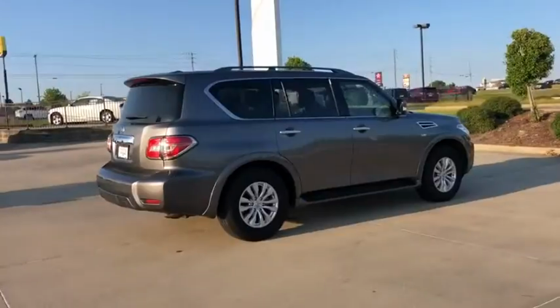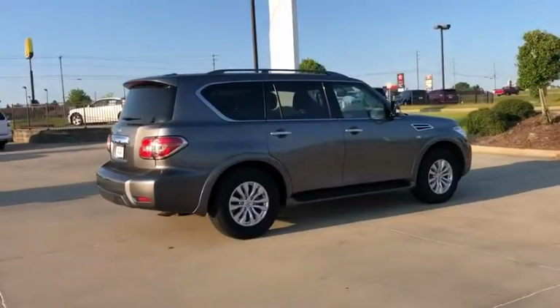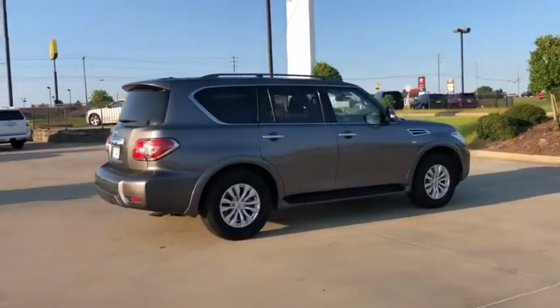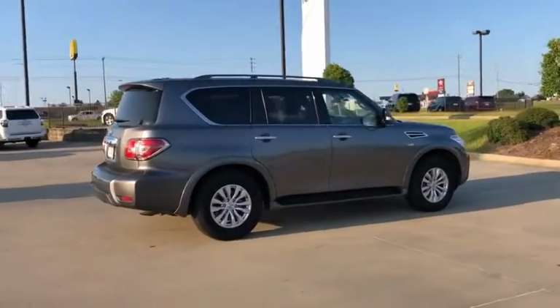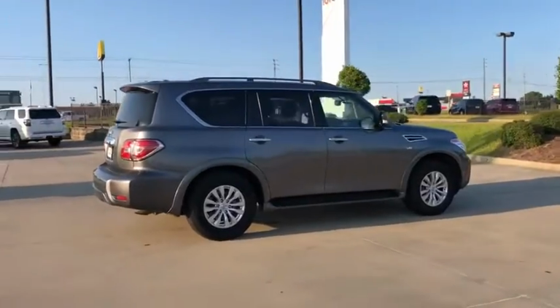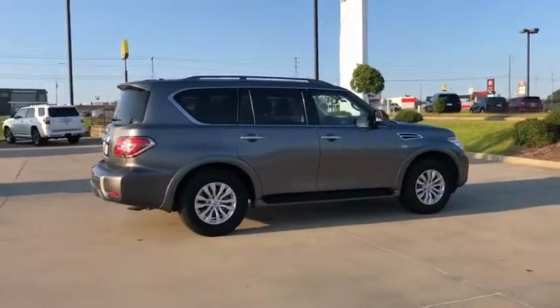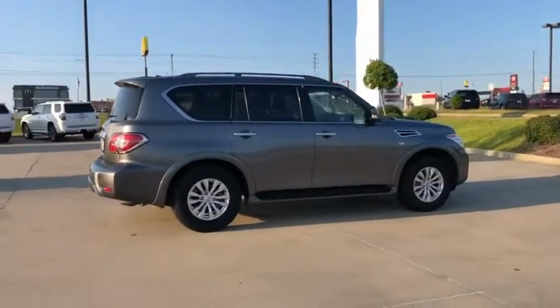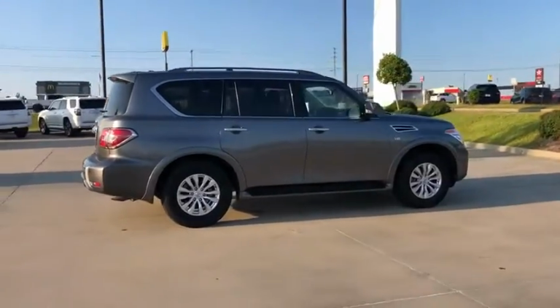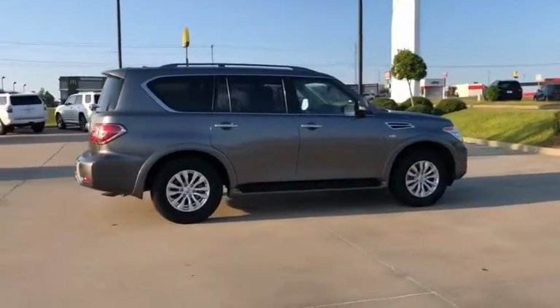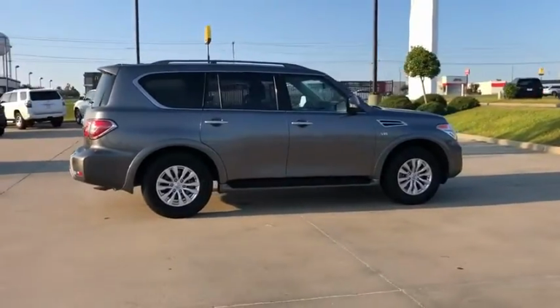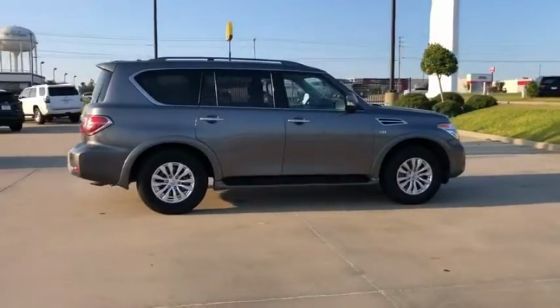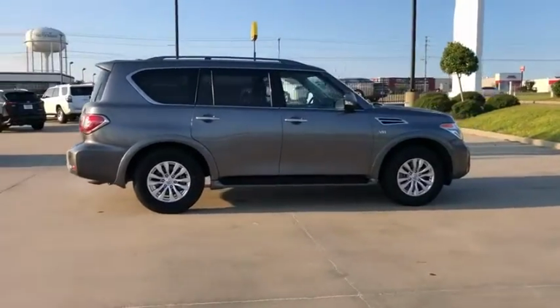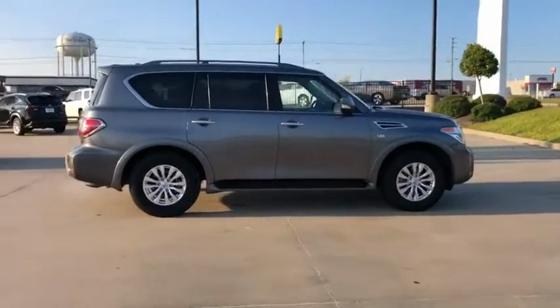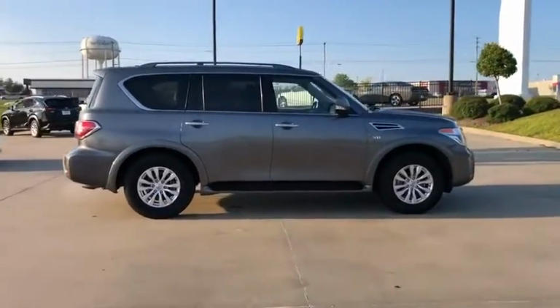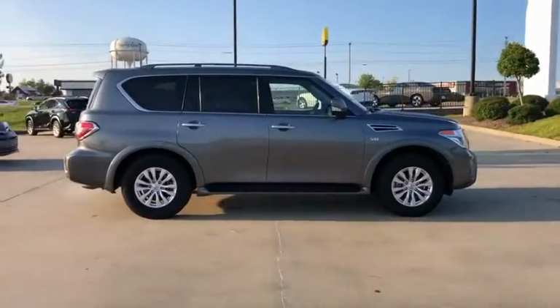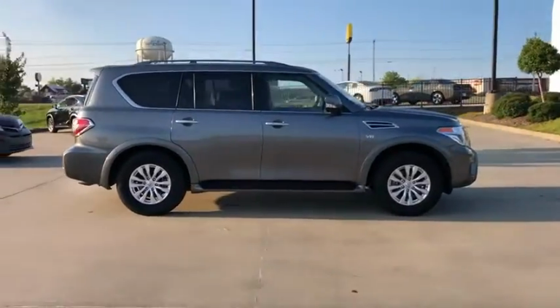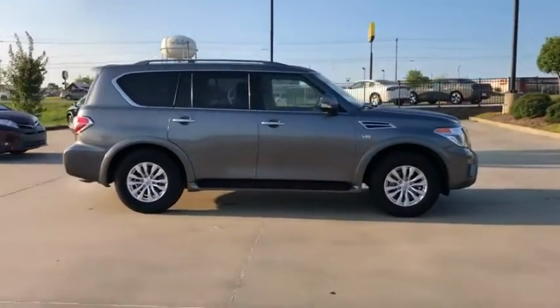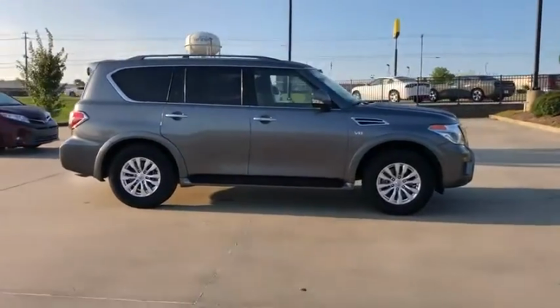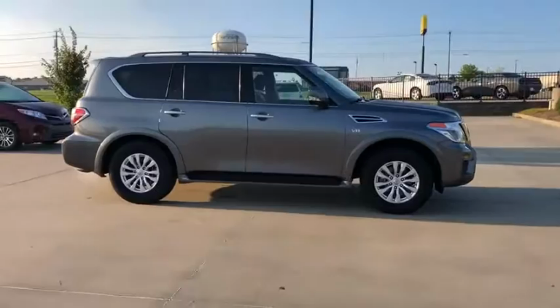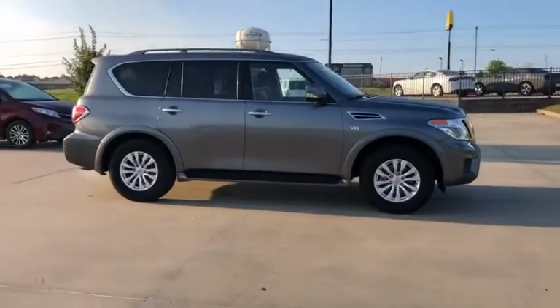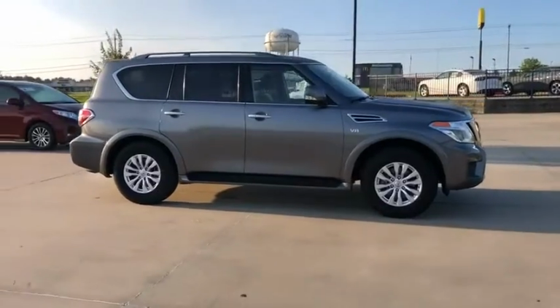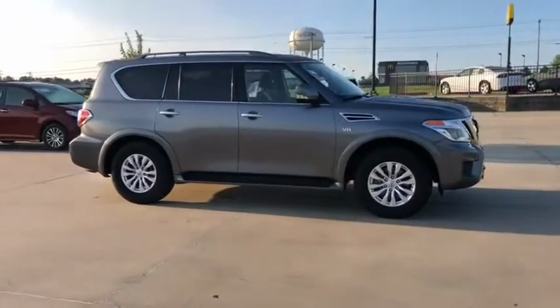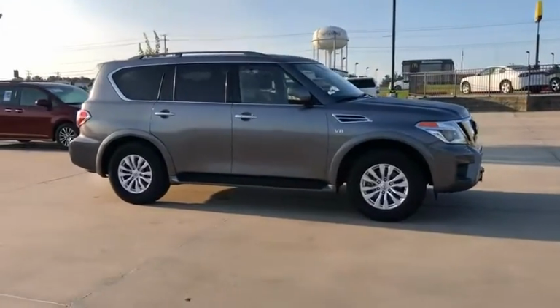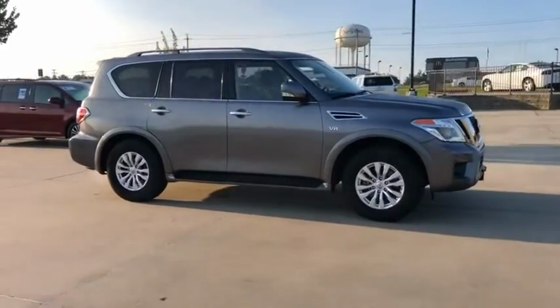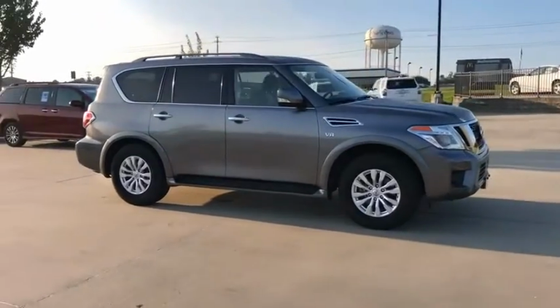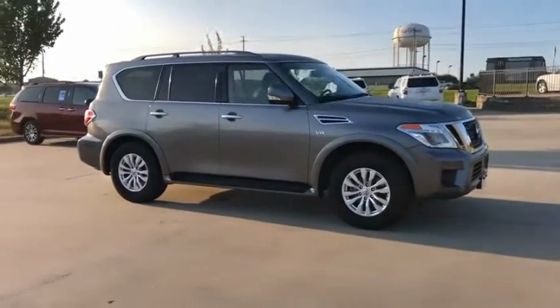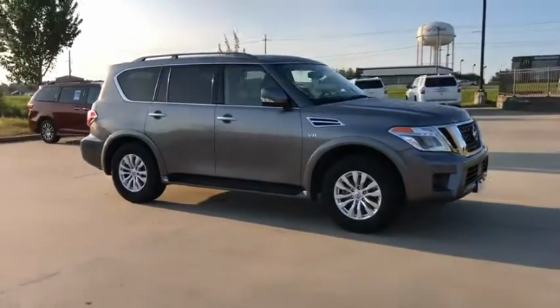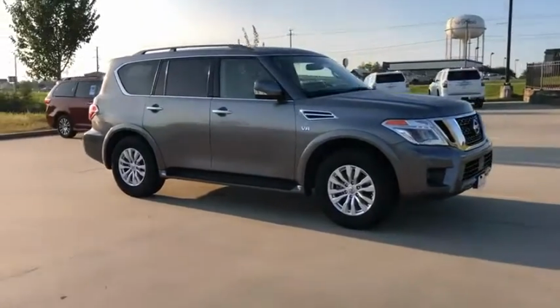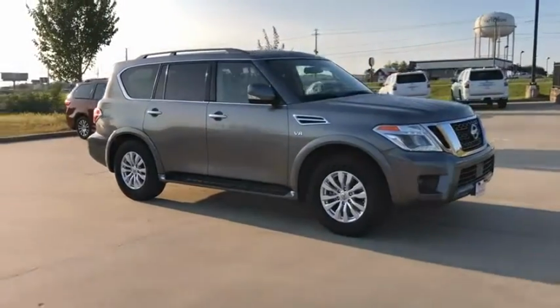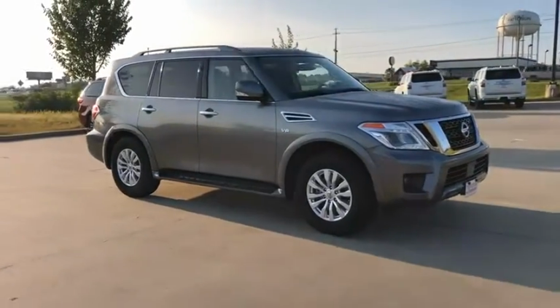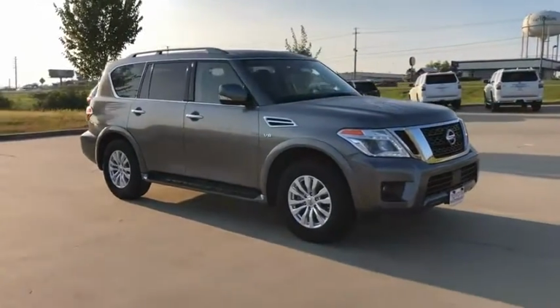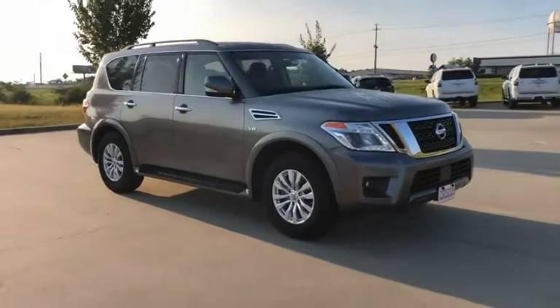This vehicle has less than 45,000 miles. Here are some of this vehicle's great options: backup camera, tow hitch, anti-lock braking system.